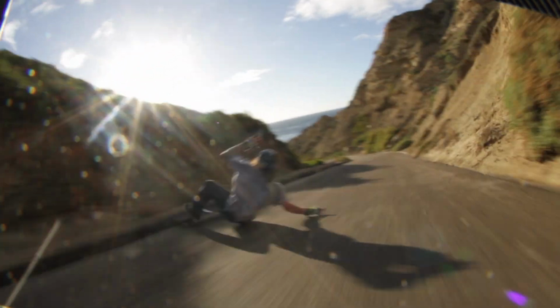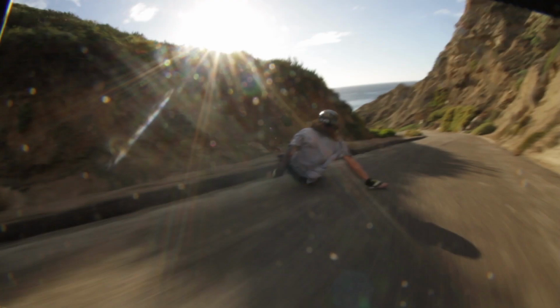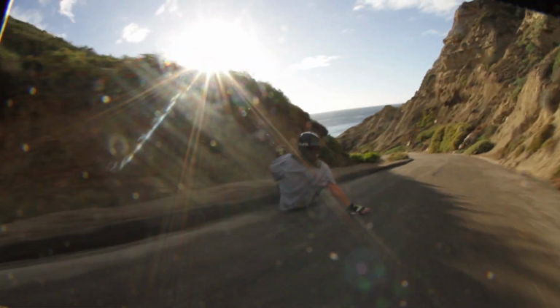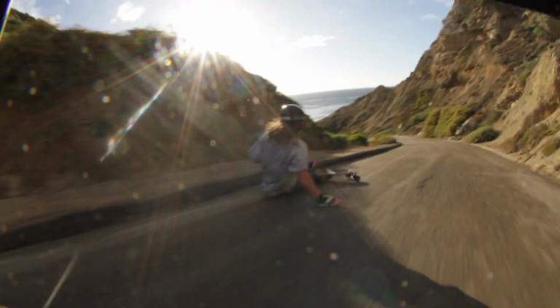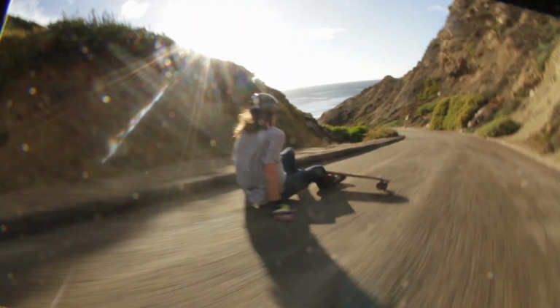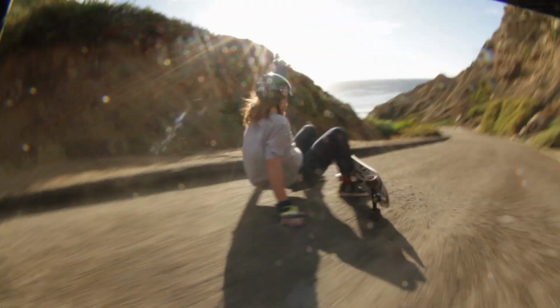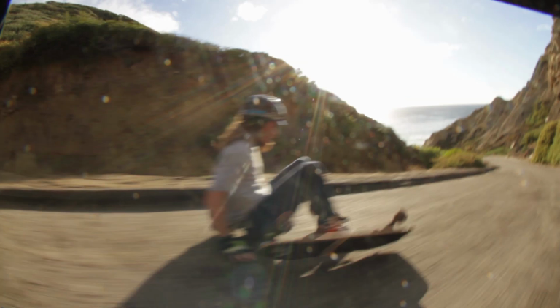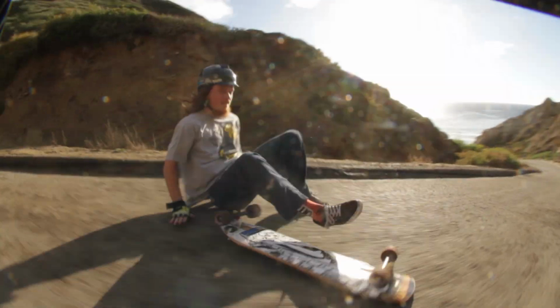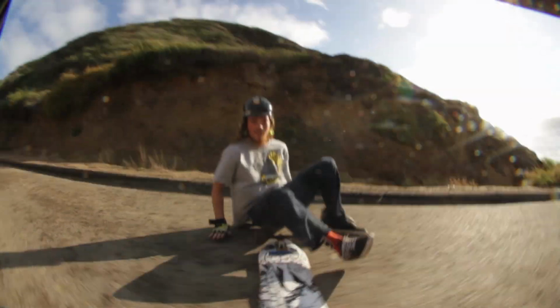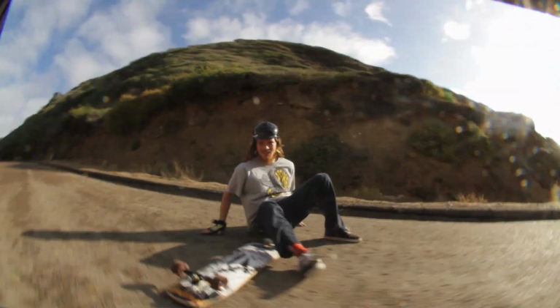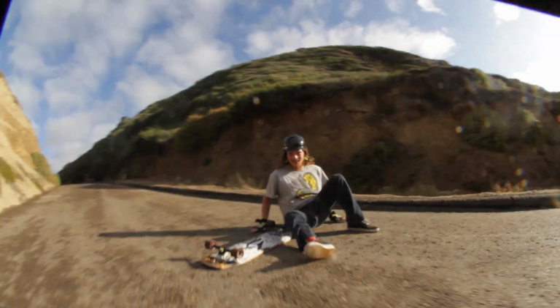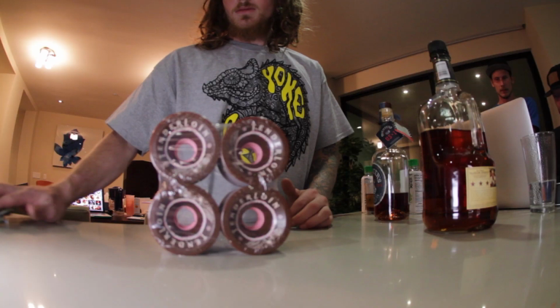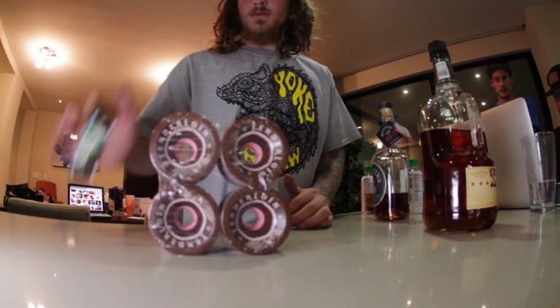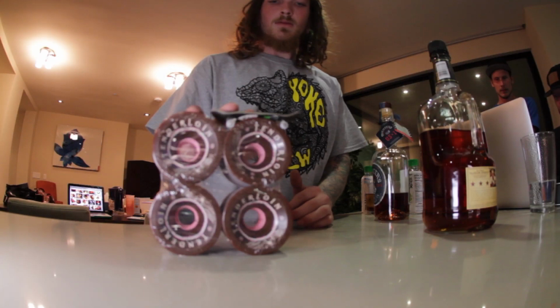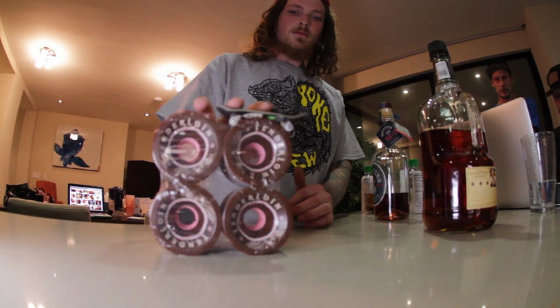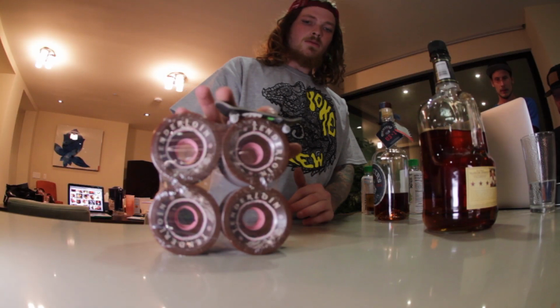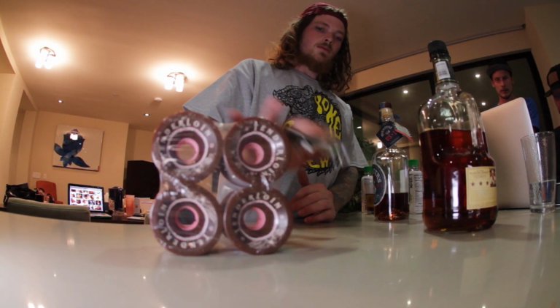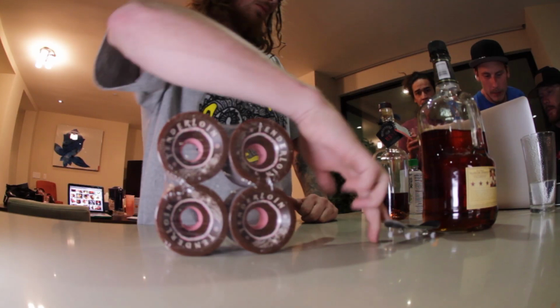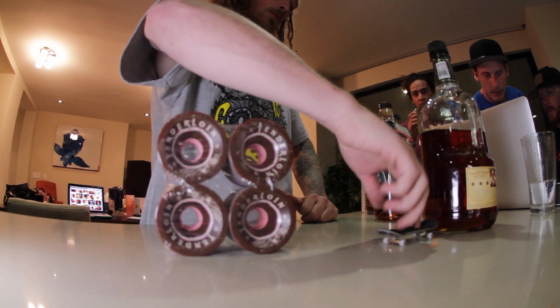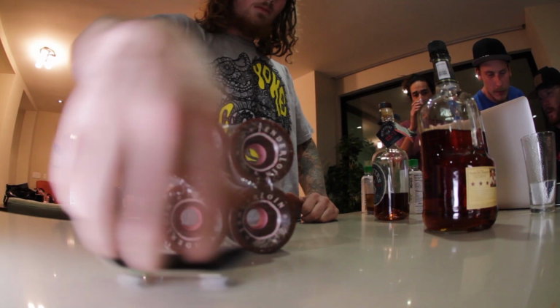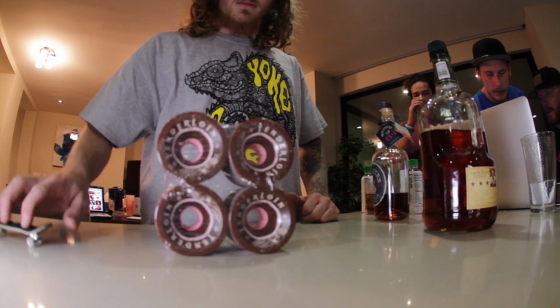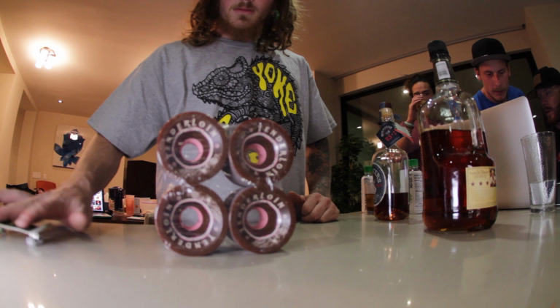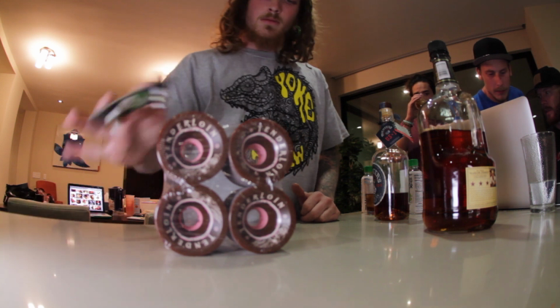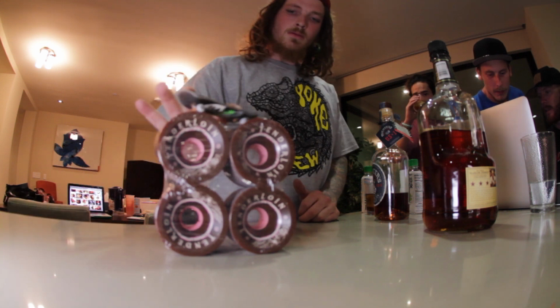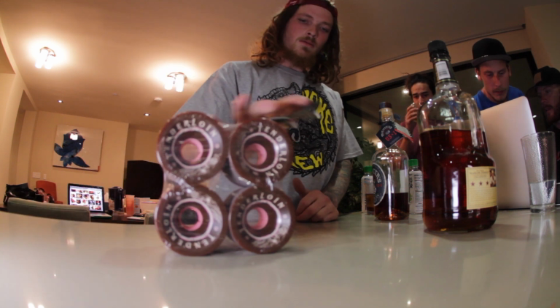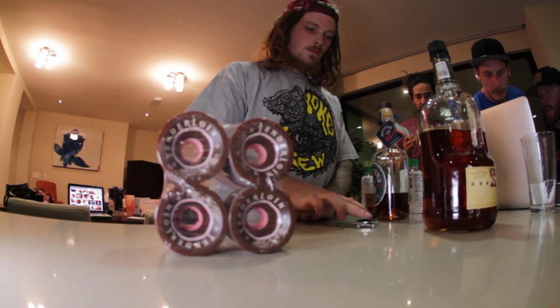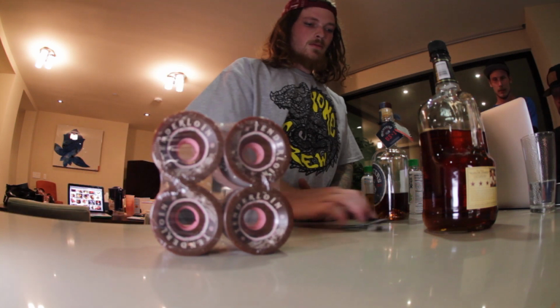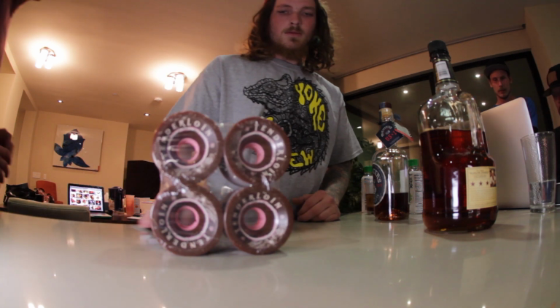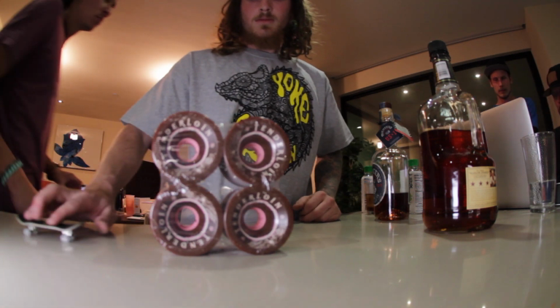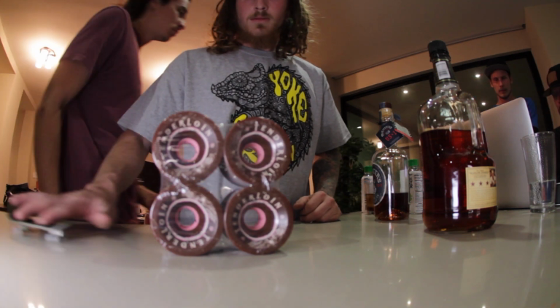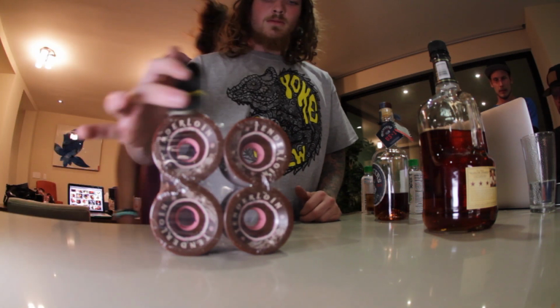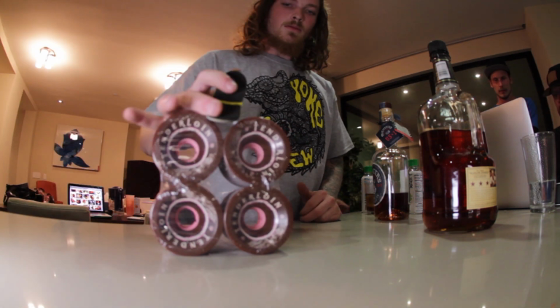I did not know that the ground was wet, and then I found out. I really like these wheels most for fingerboarding.